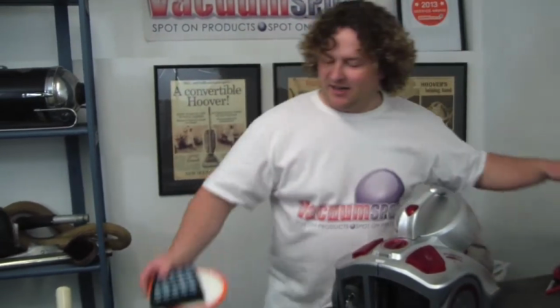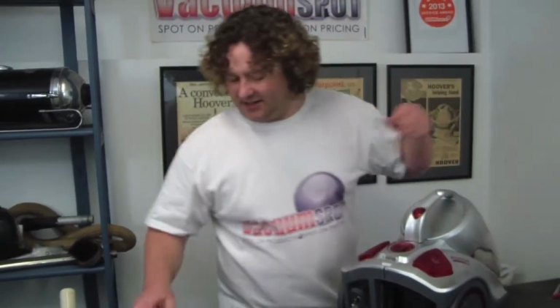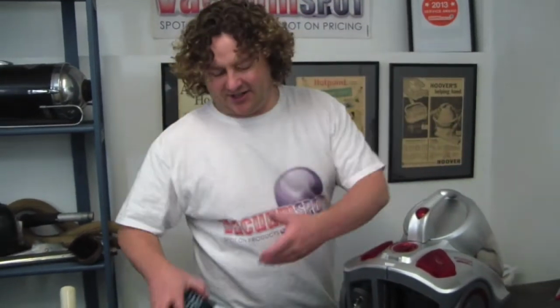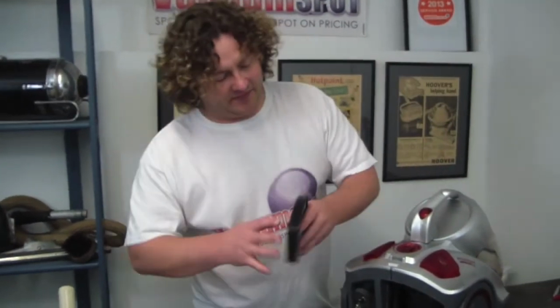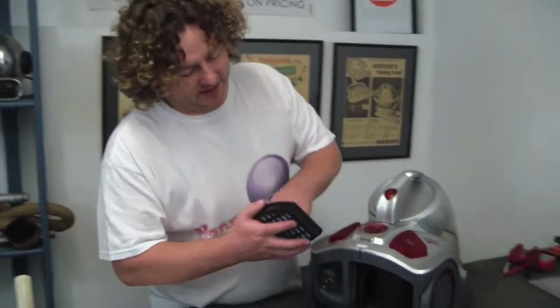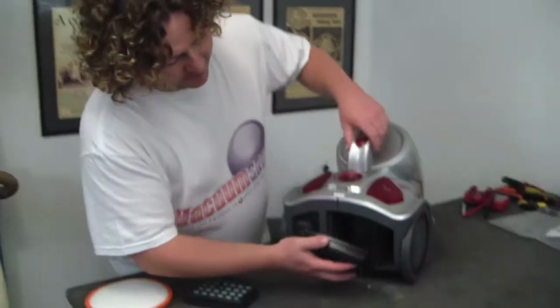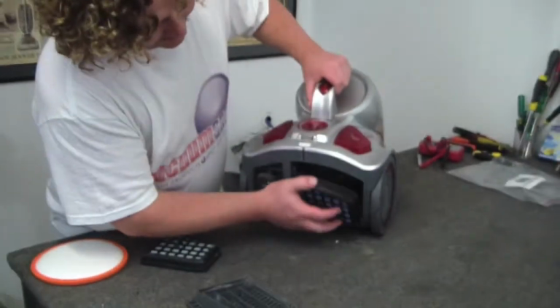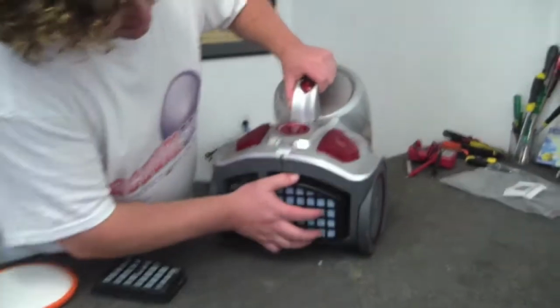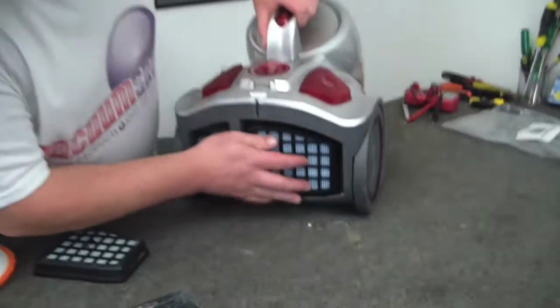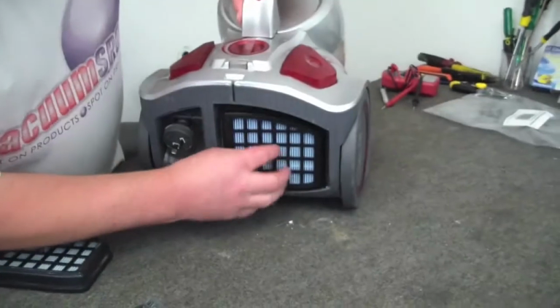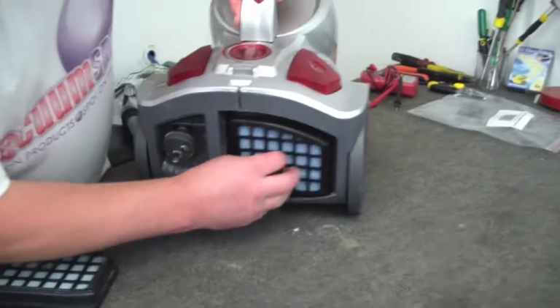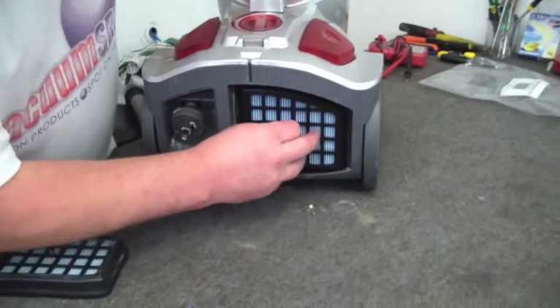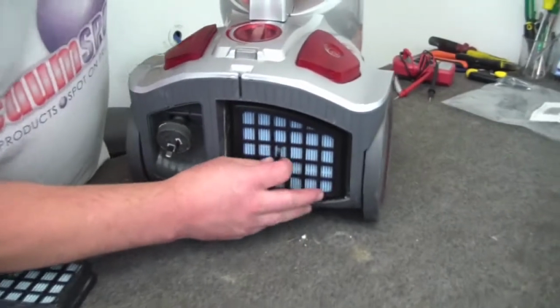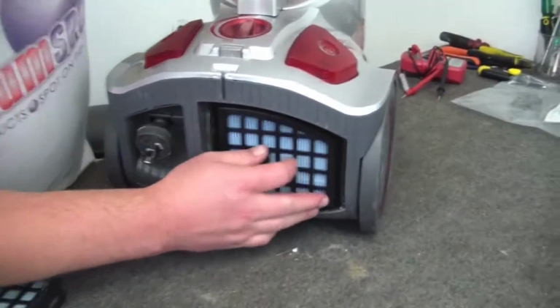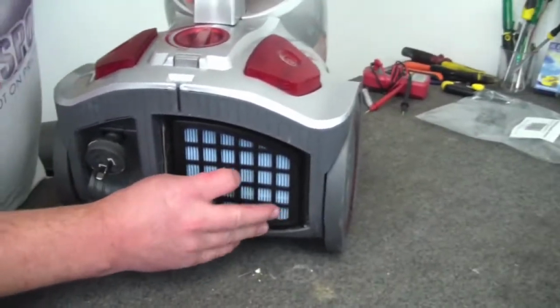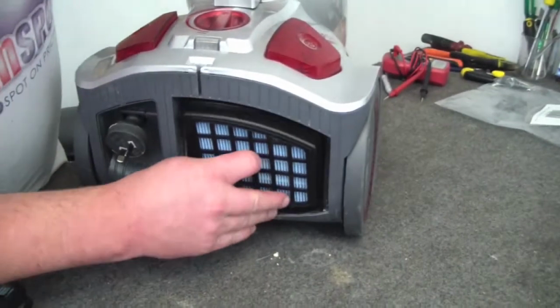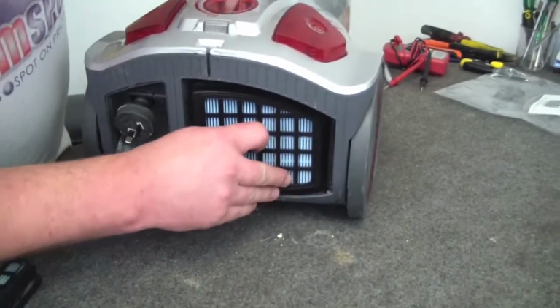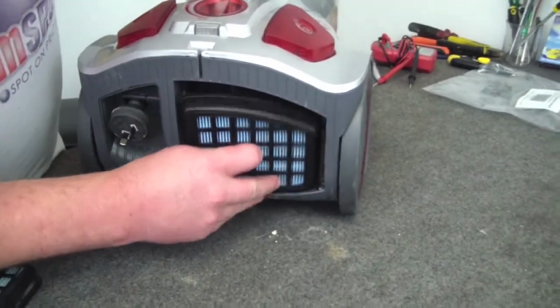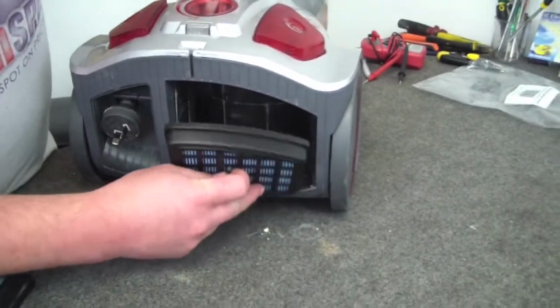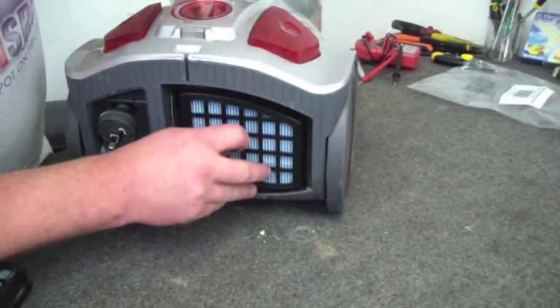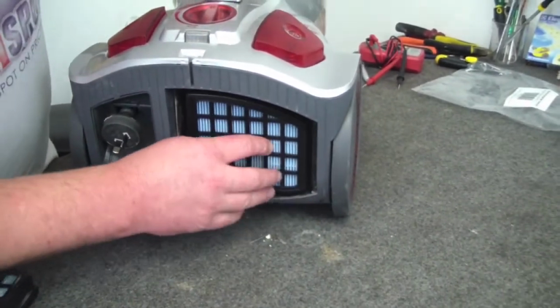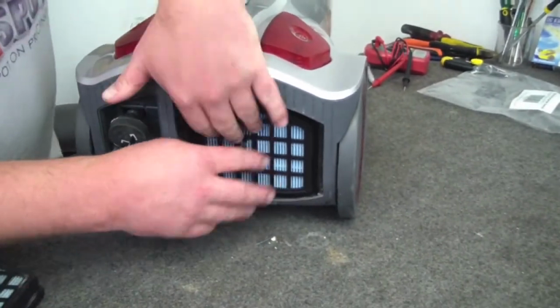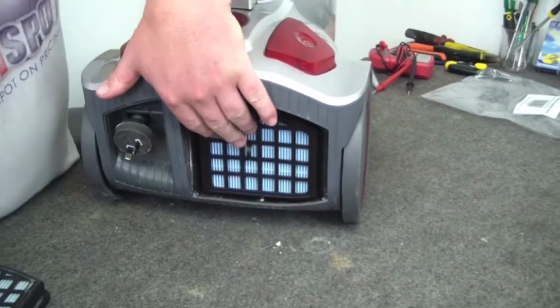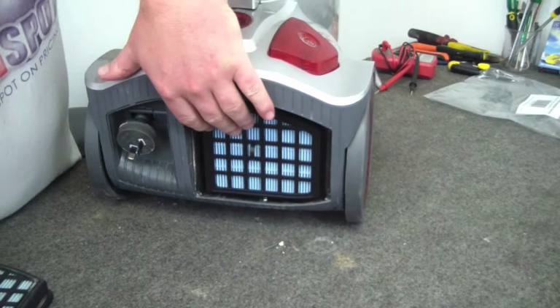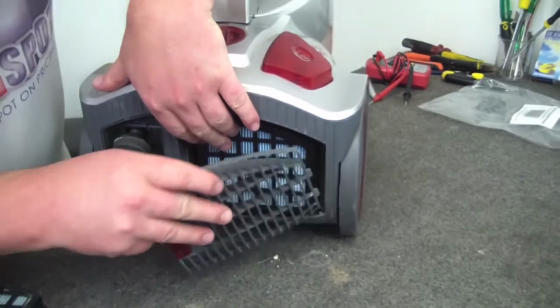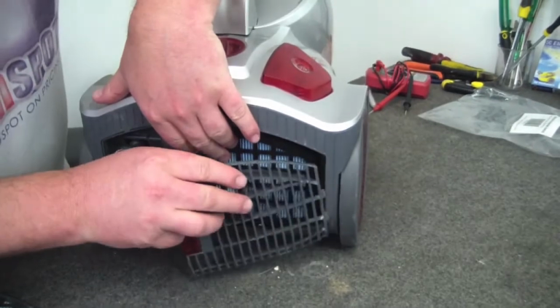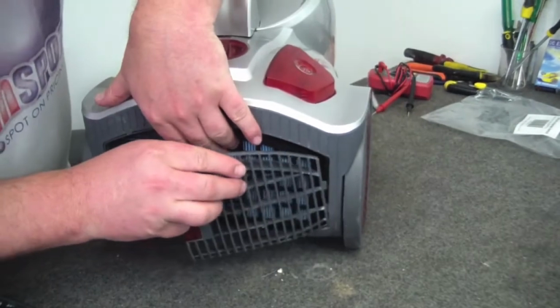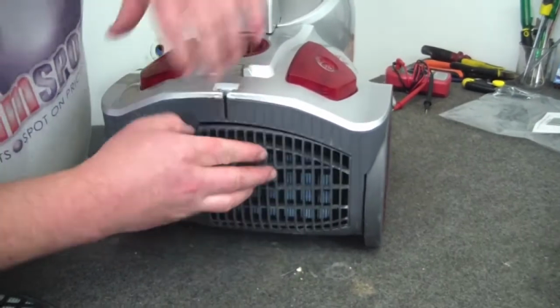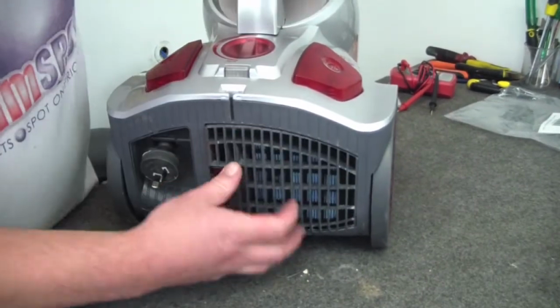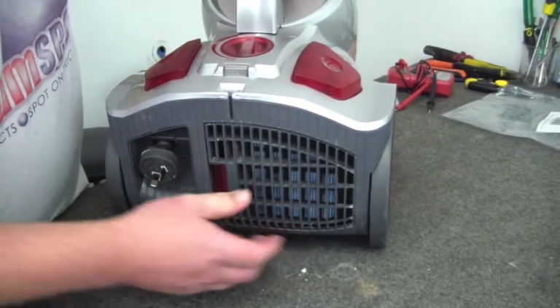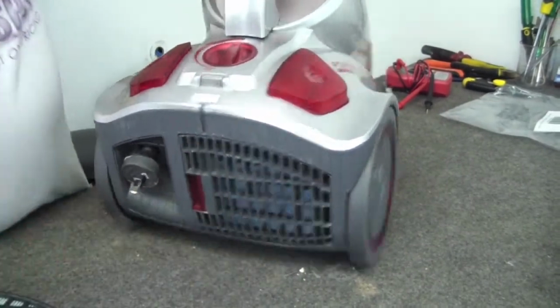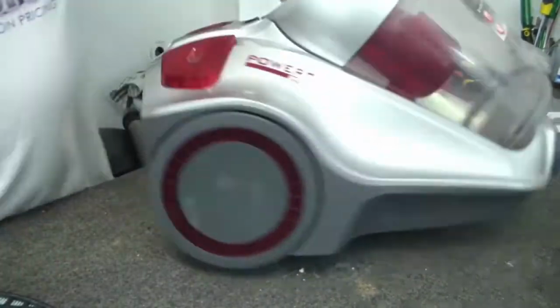A new filter goes in — it's in a pretty odd shape, so you're going to be able to figure out how it just sits in, like that. That's it.